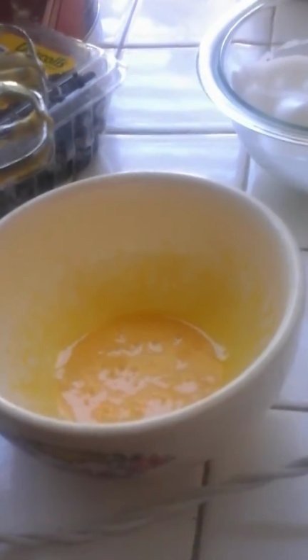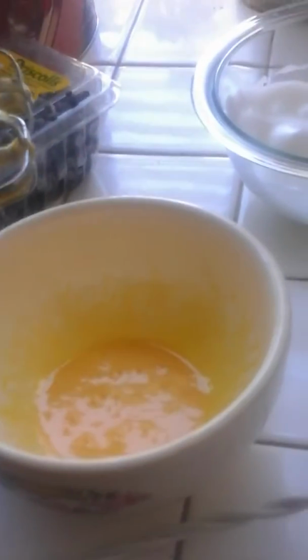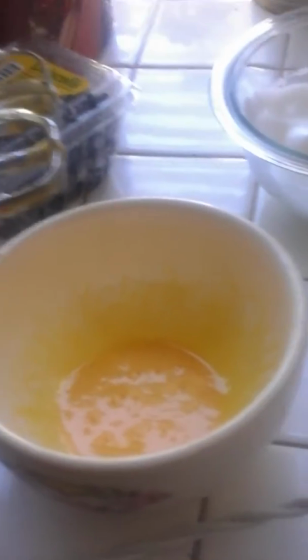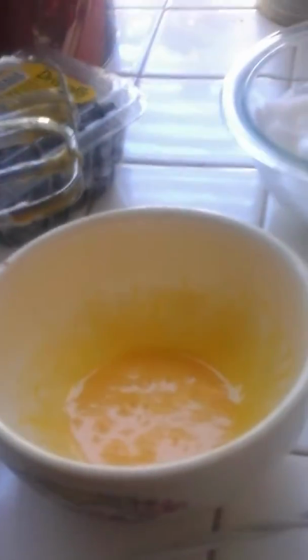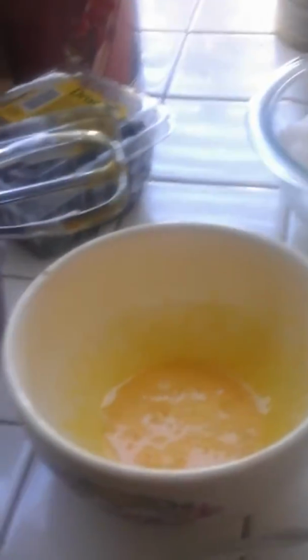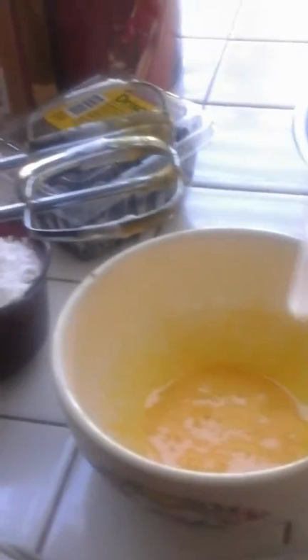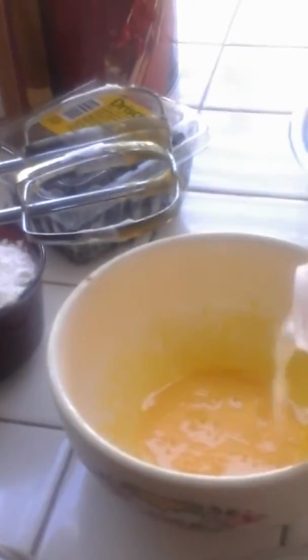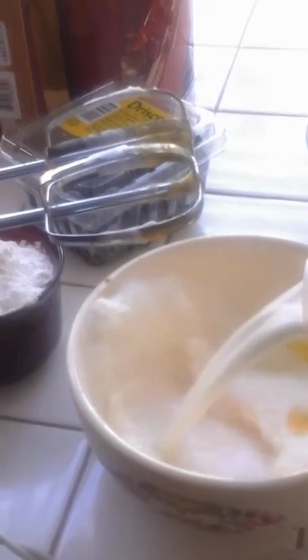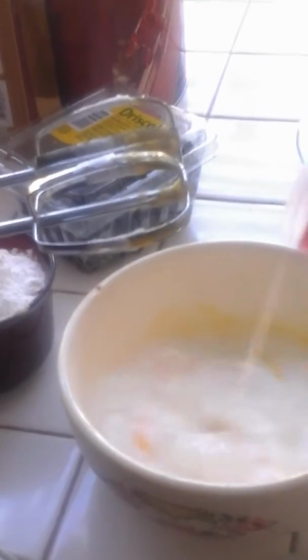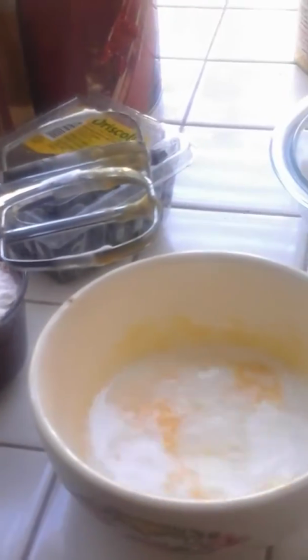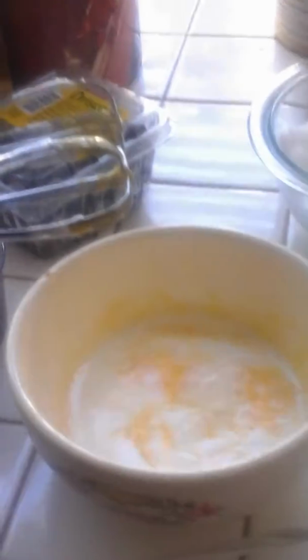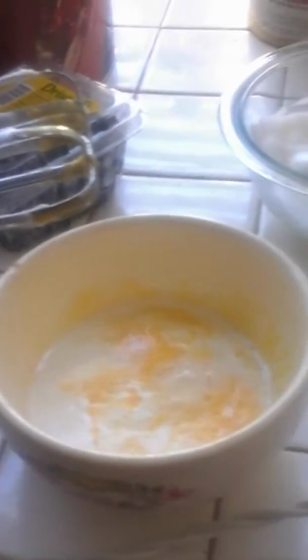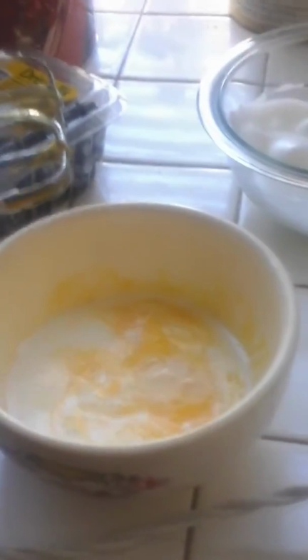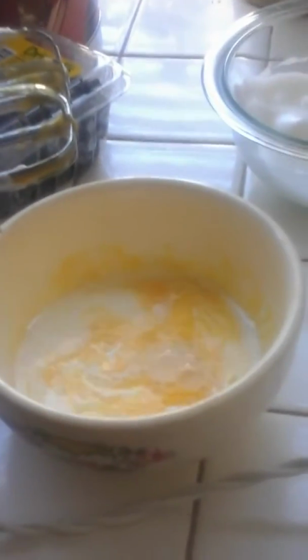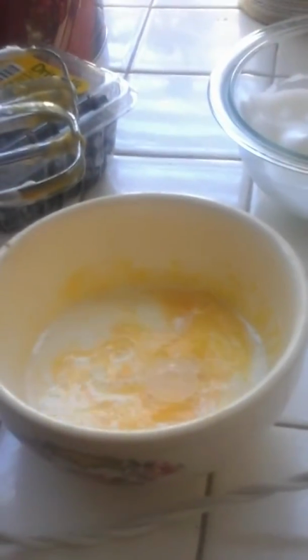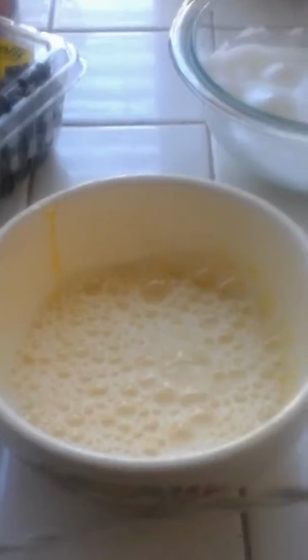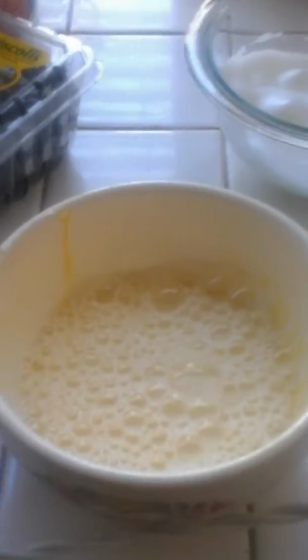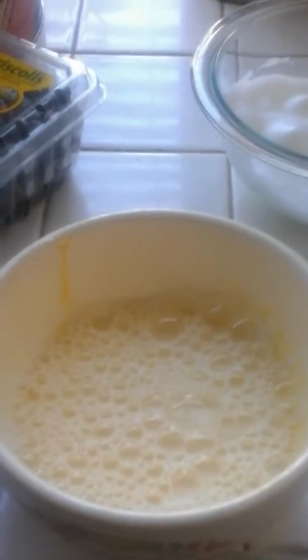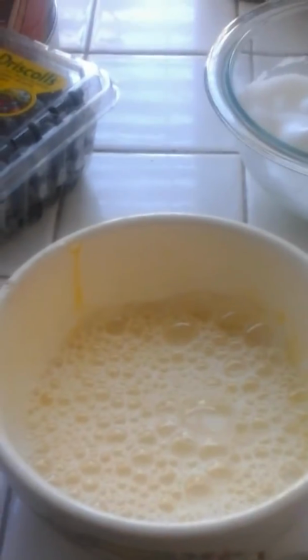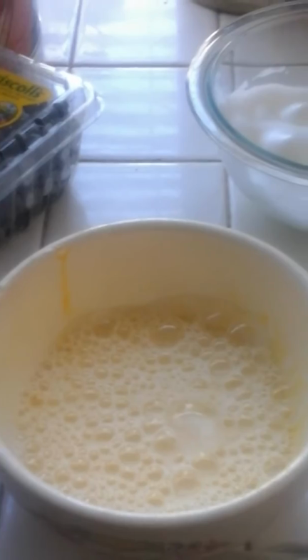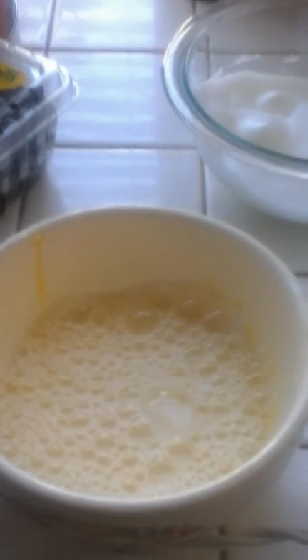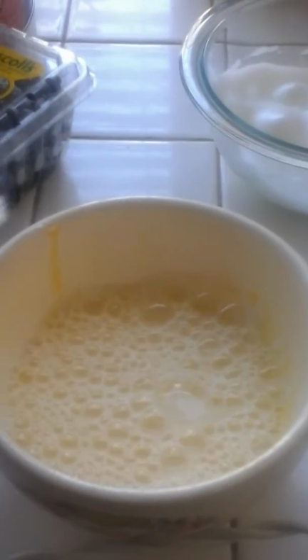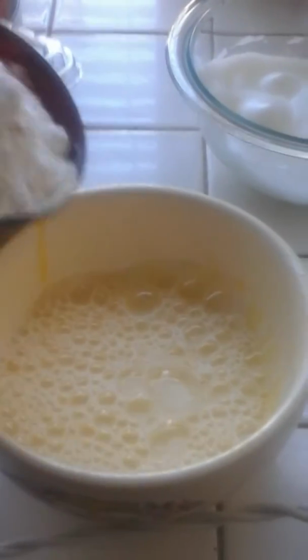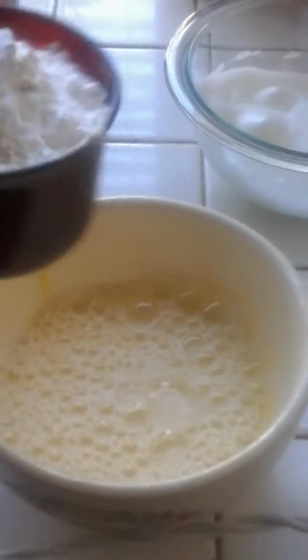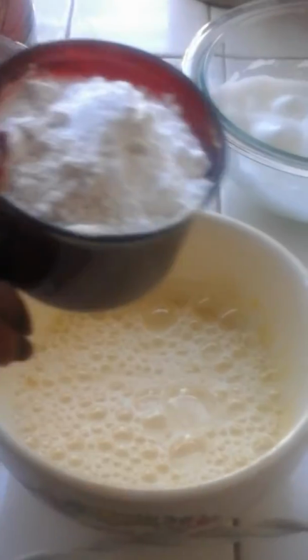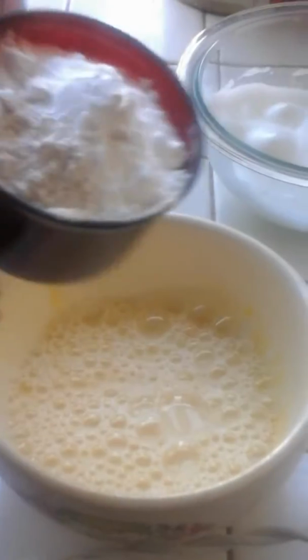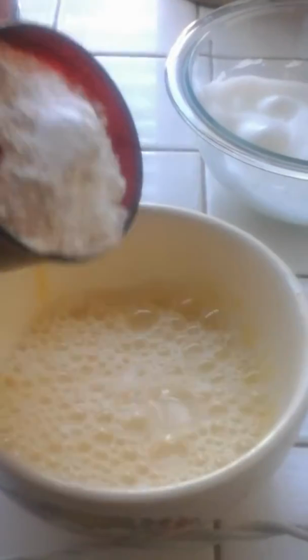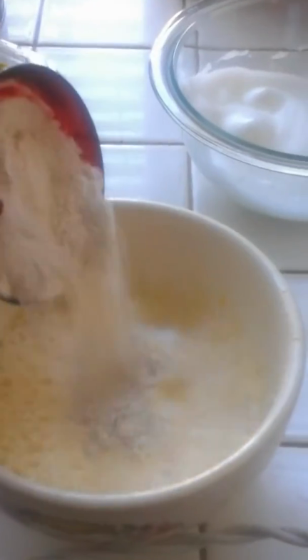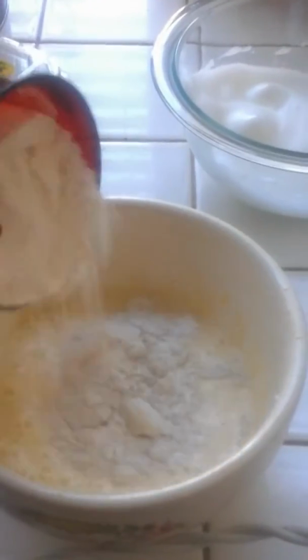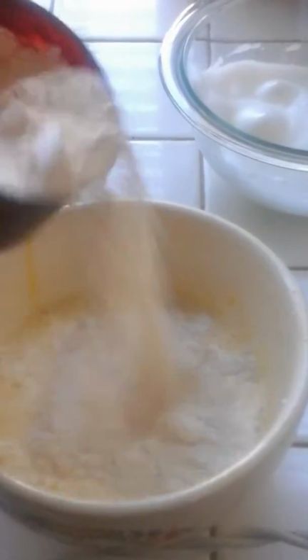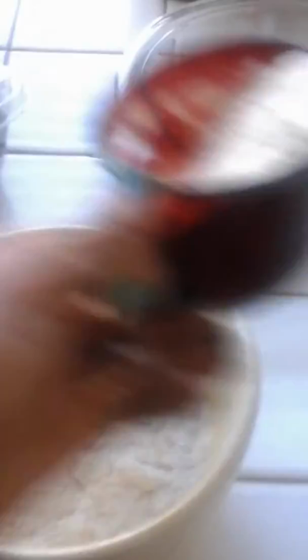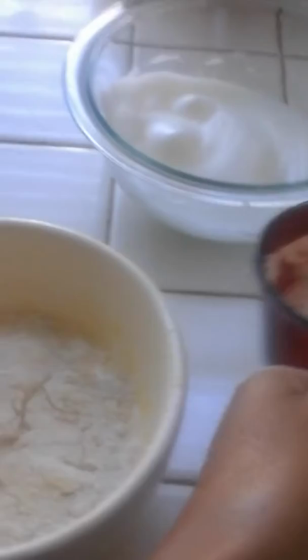Now I'm going to add in a half a cup of milk. I will add more milk, and now I'm going to dump the flour mixture in there.